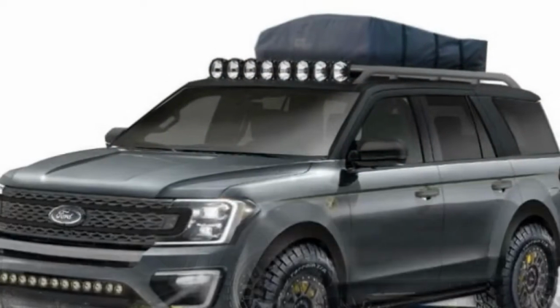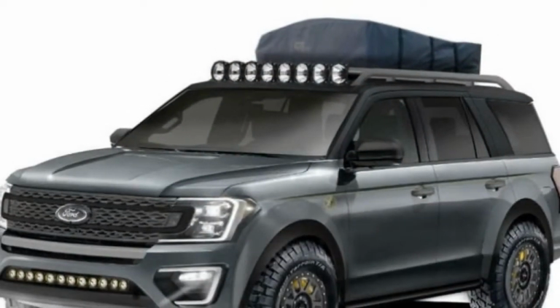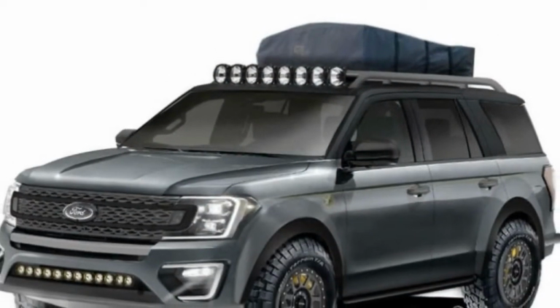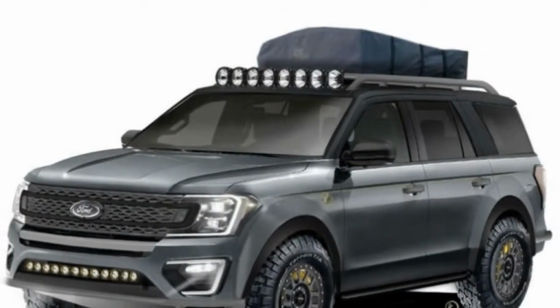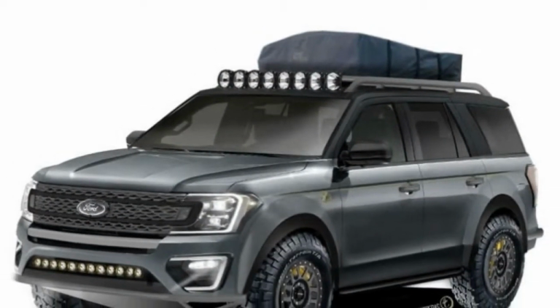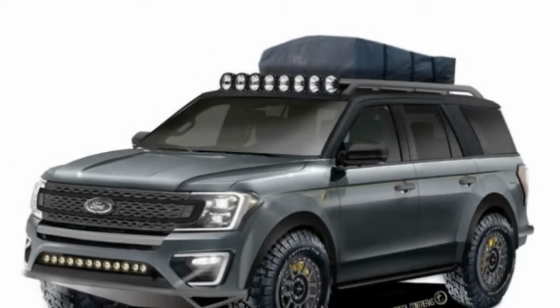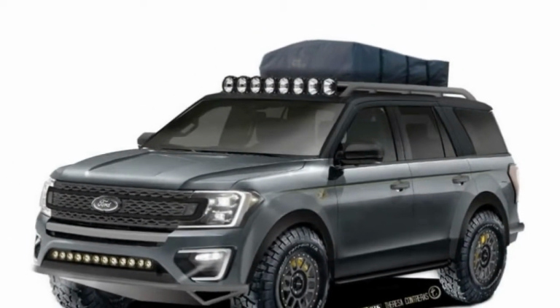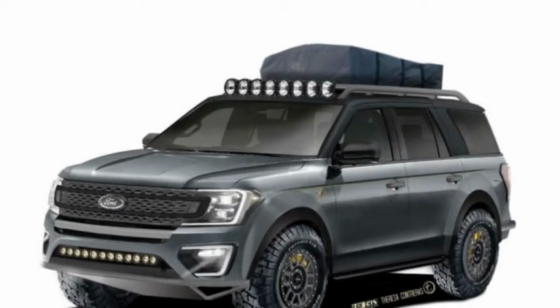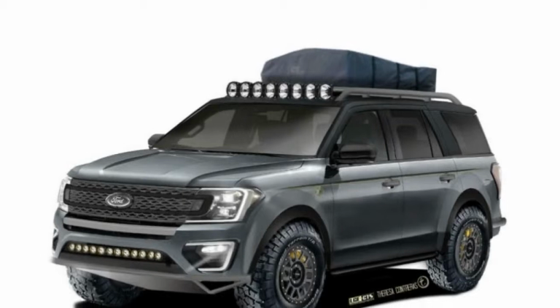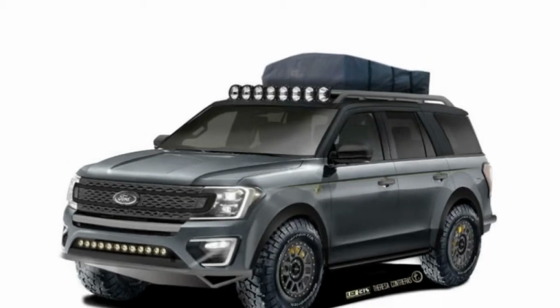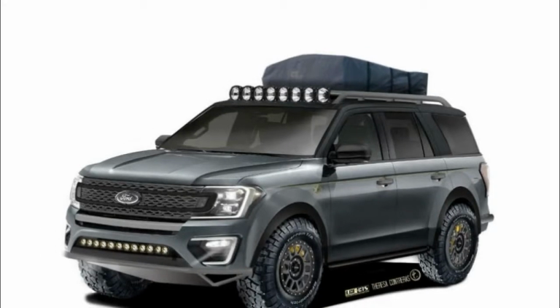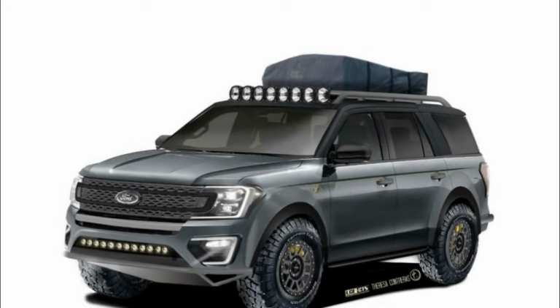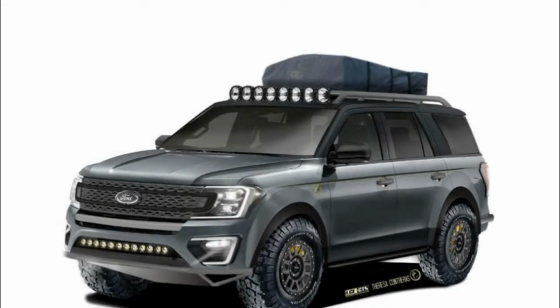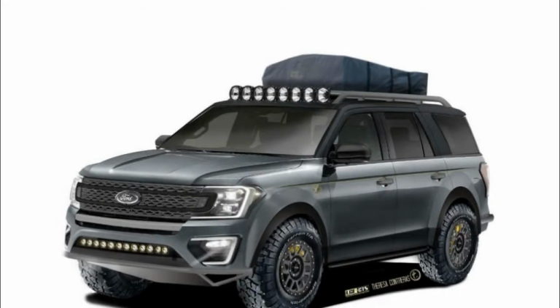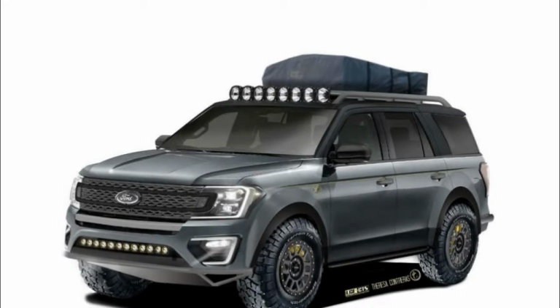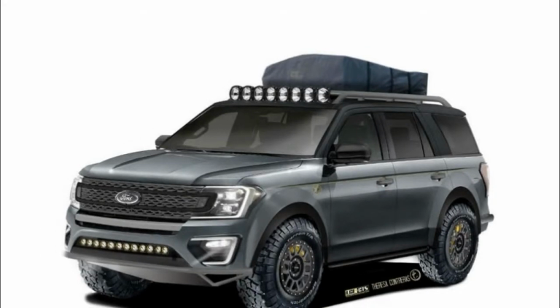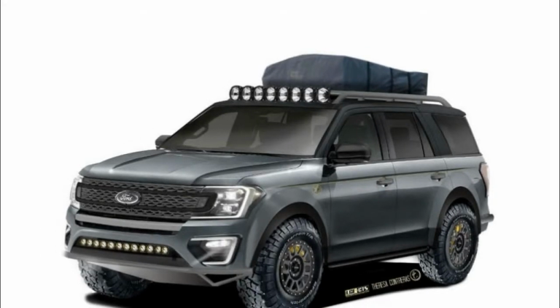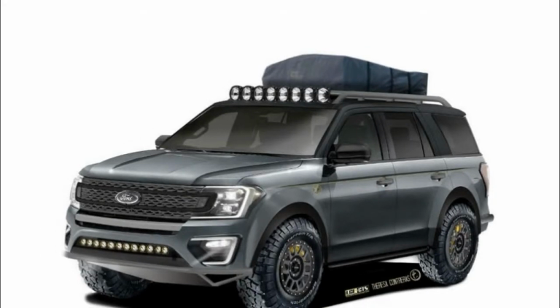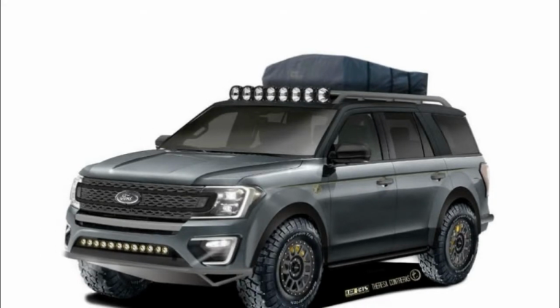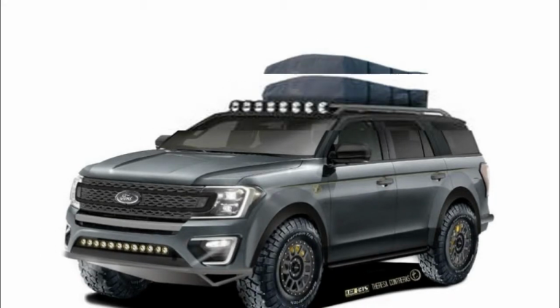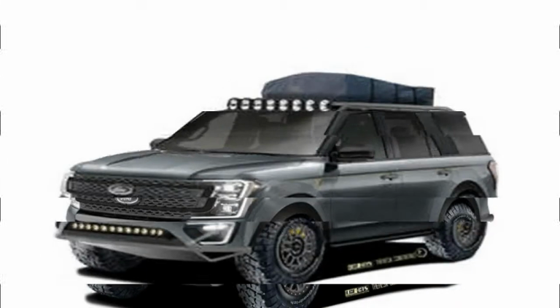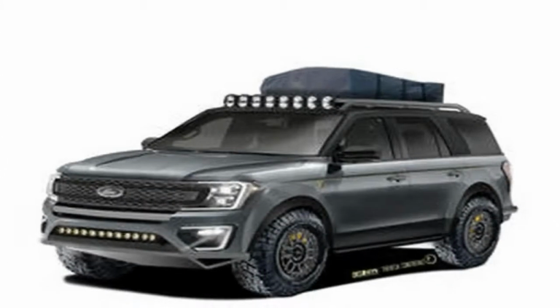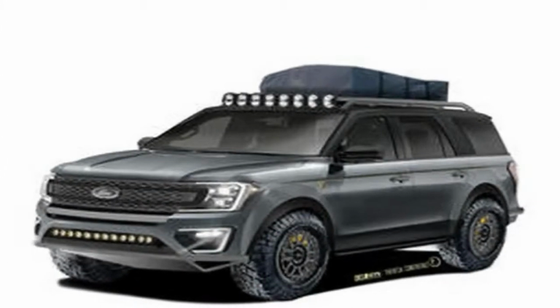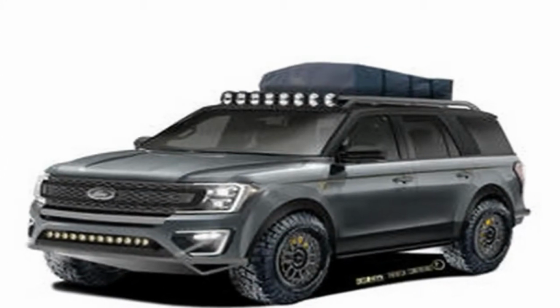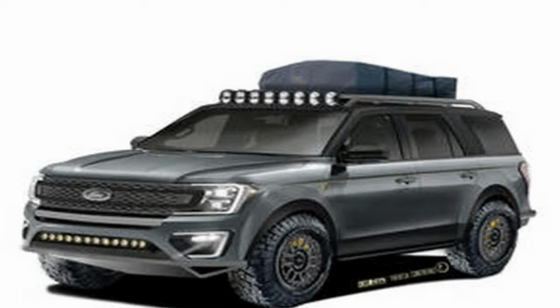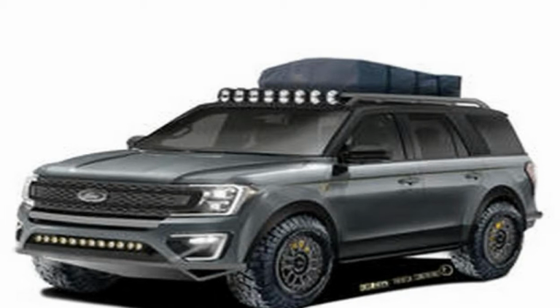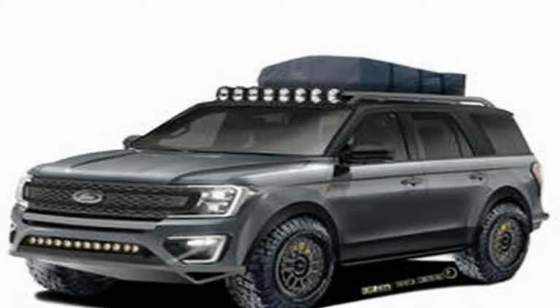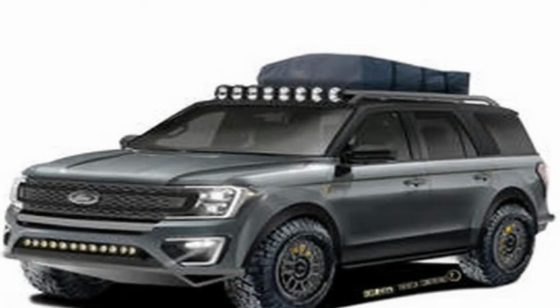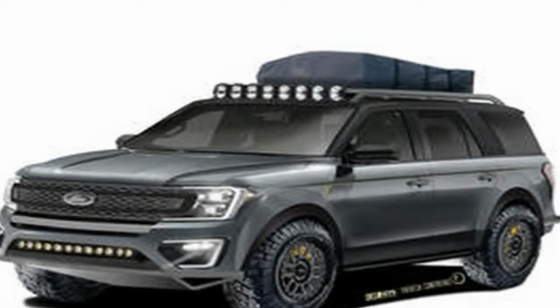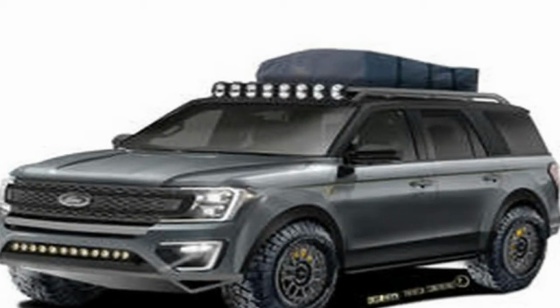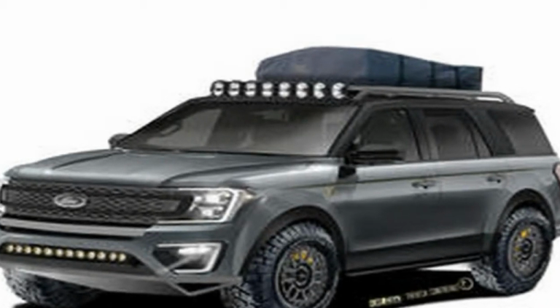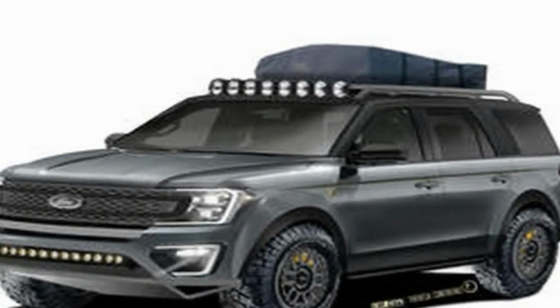This West Coast-inspired Baja forged adventurer expedition will transport the whole family away from the hustle of busy everyday life to the undisturbed beauty of wilderness trails.